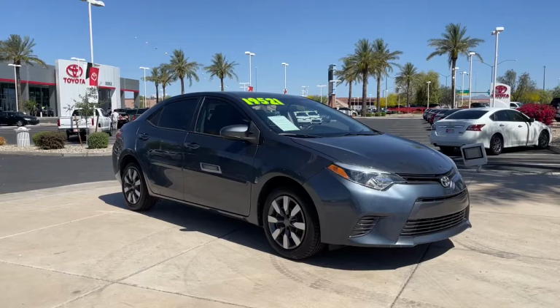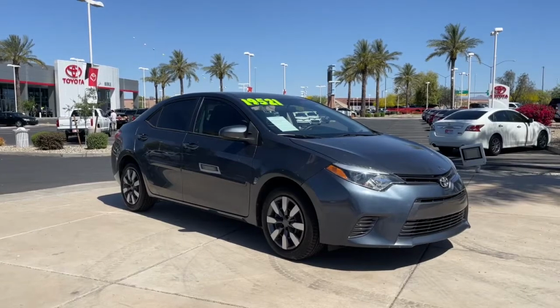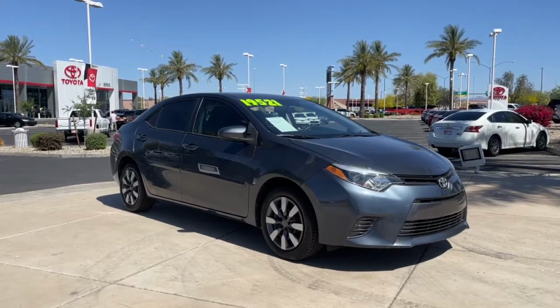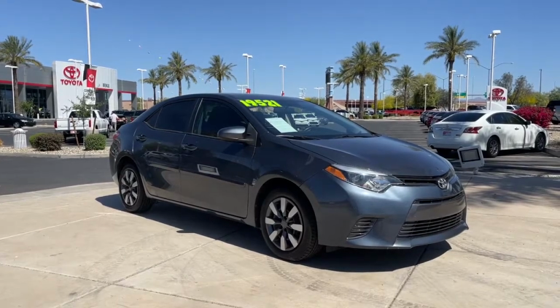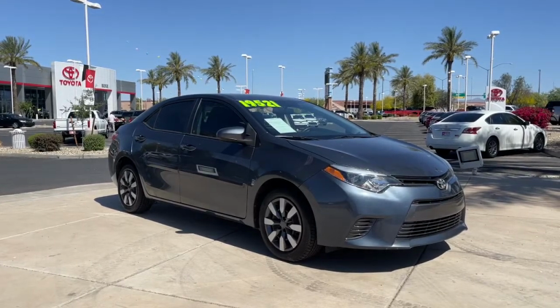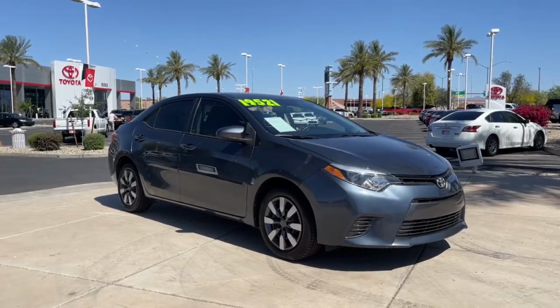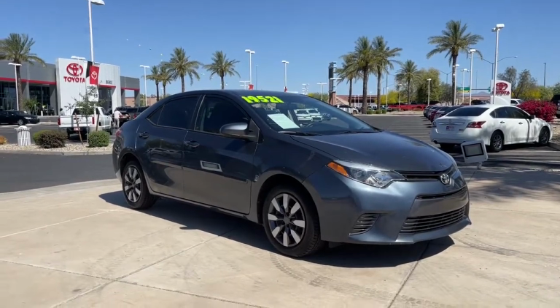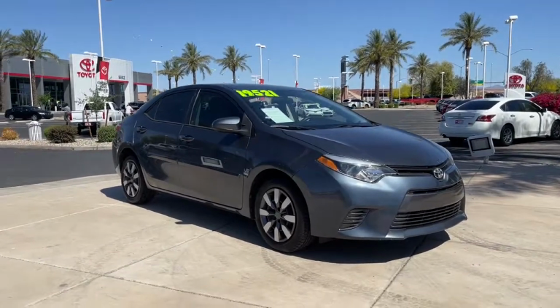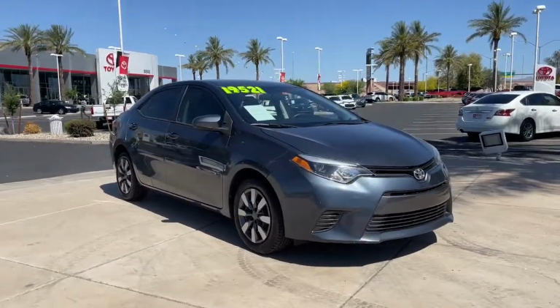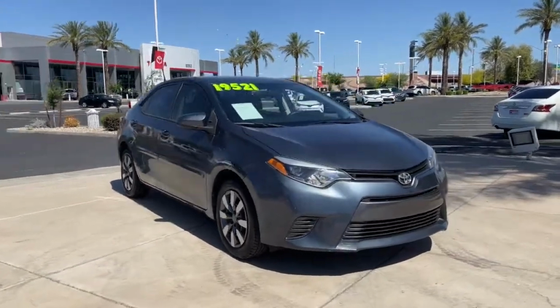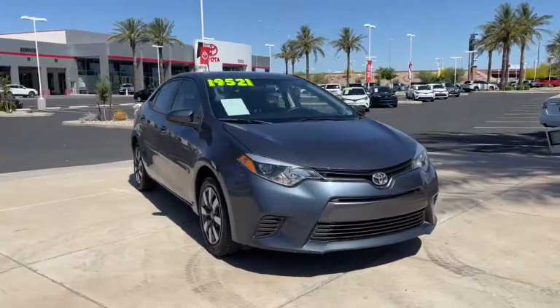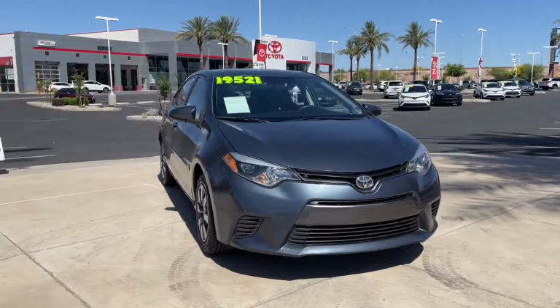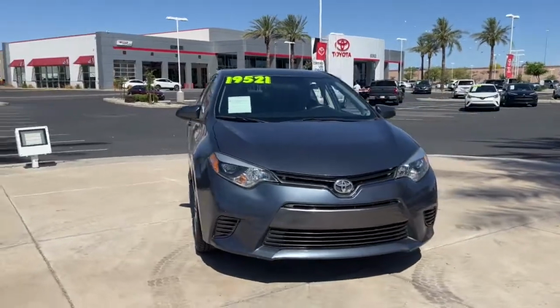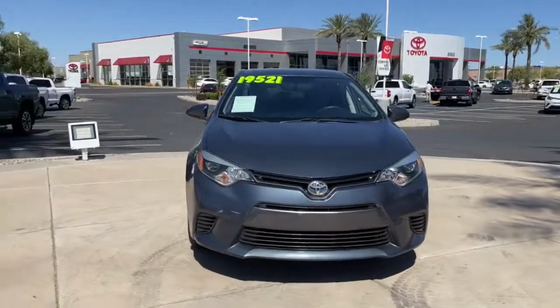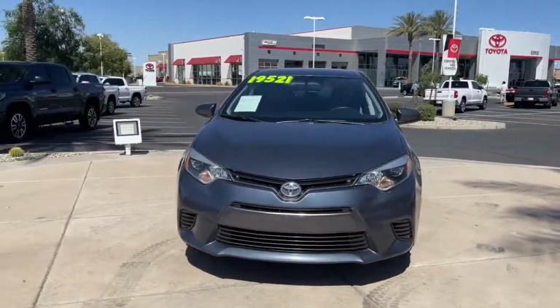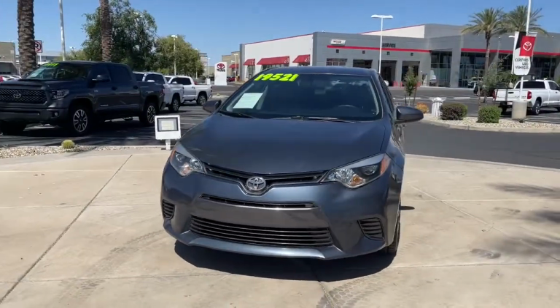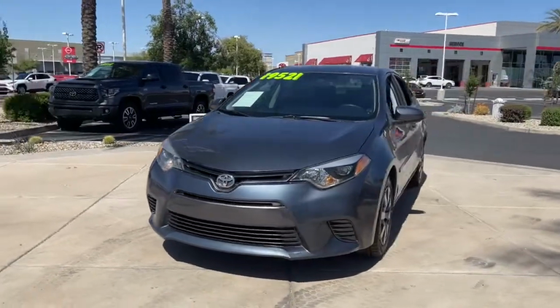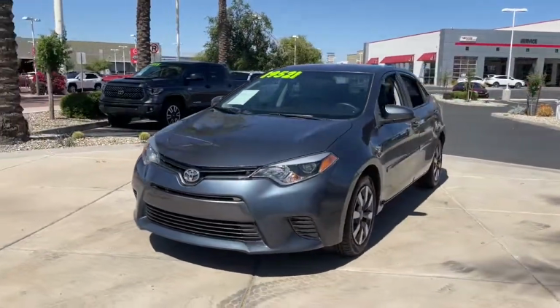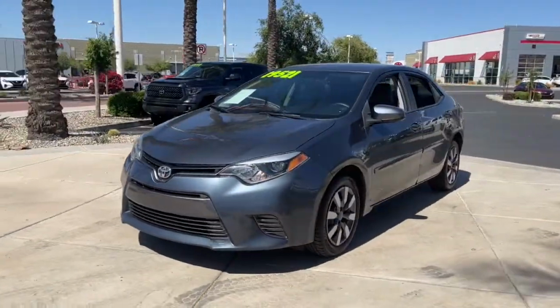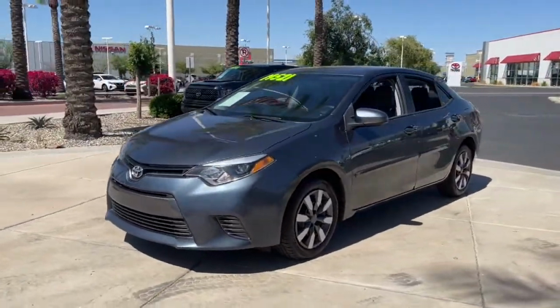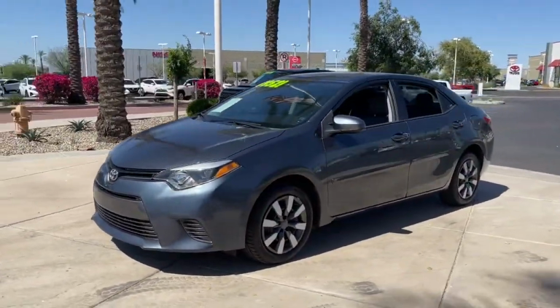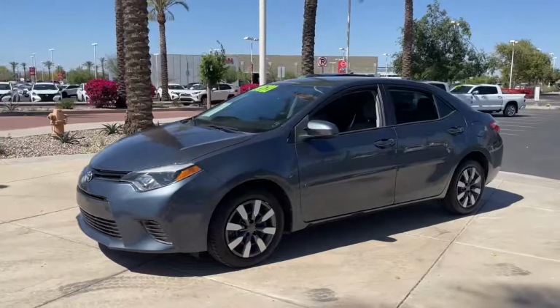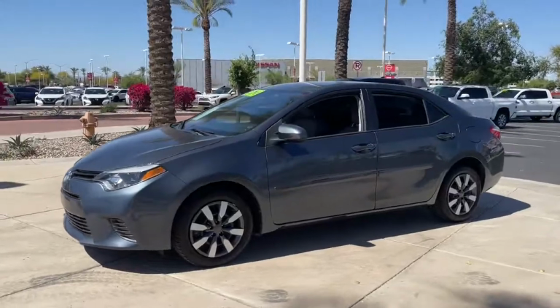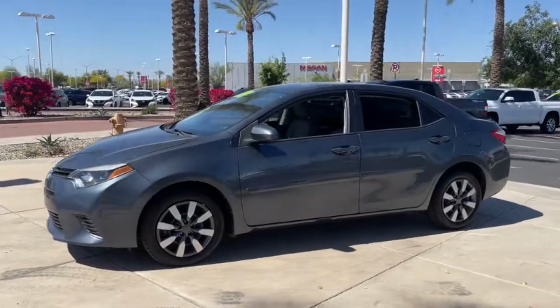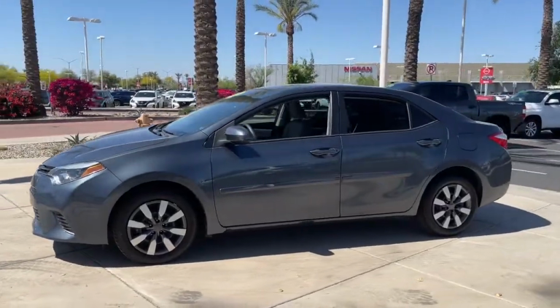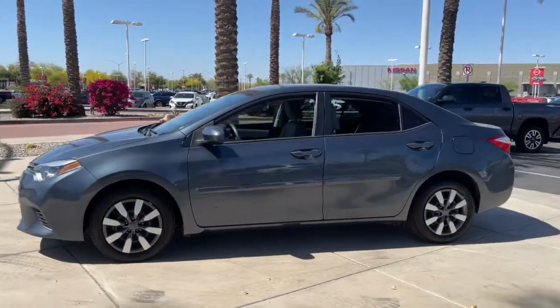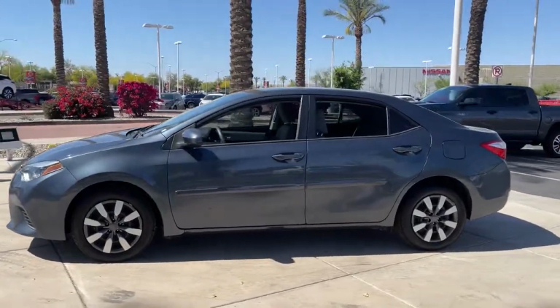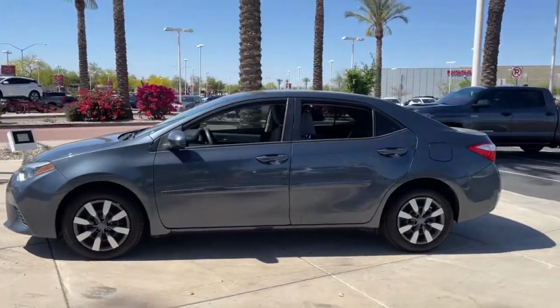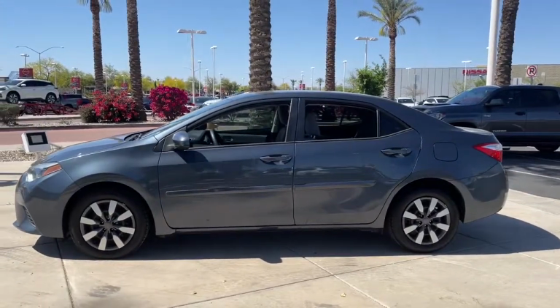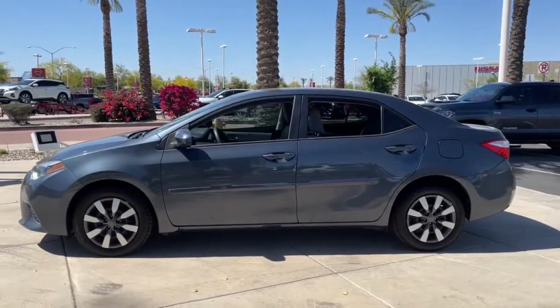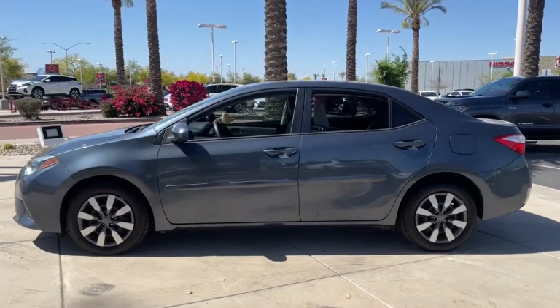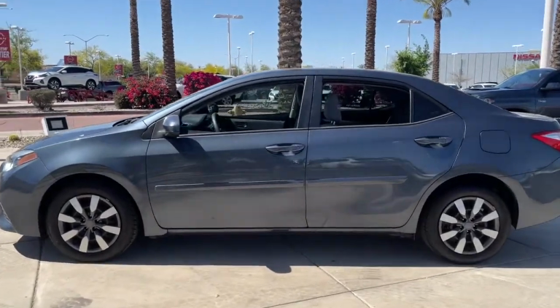You just found the 2016 Toyota Corolla. This vehicle still has fewer than 60,000 miles on the clock, so it won't last long. Prepare to take your driving pleasure to new heights and enjoy the best of modern efficiency and style.